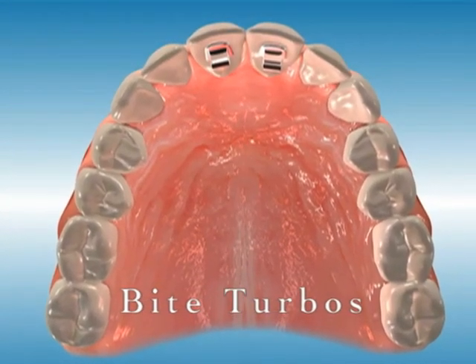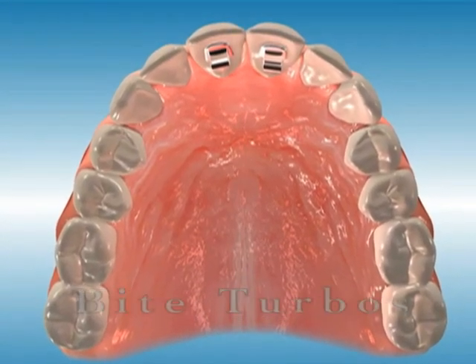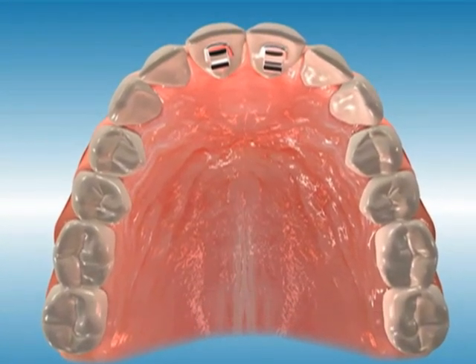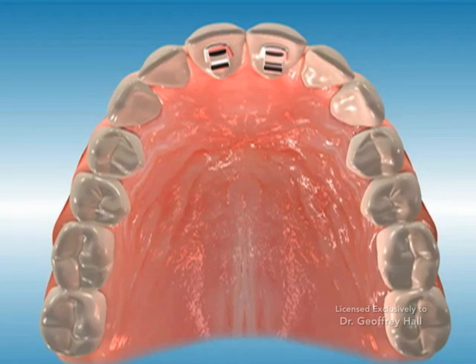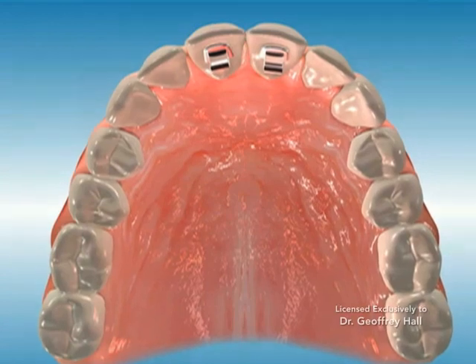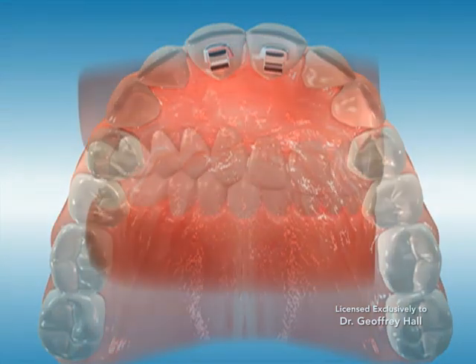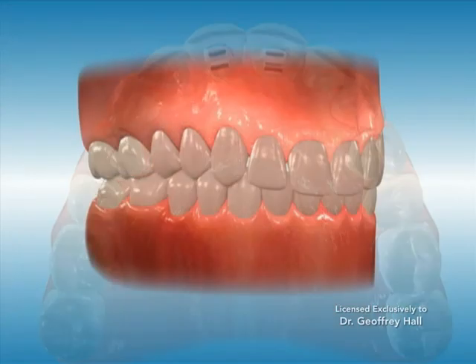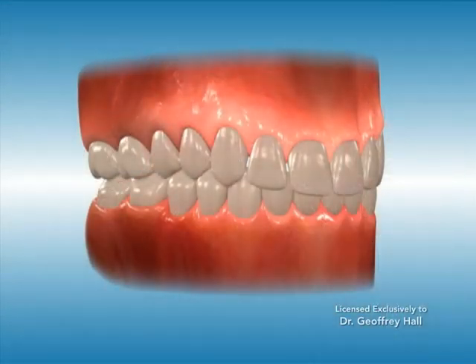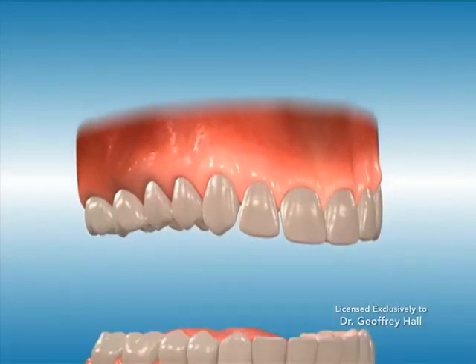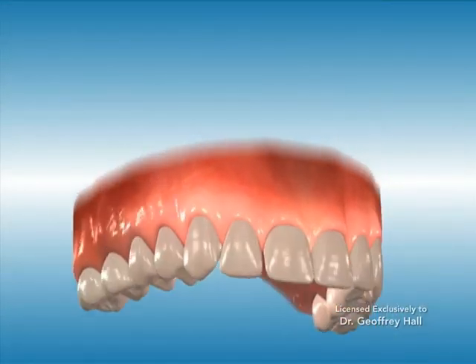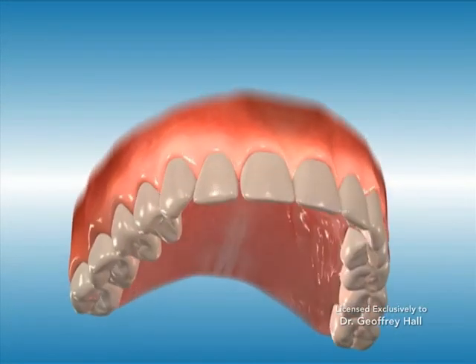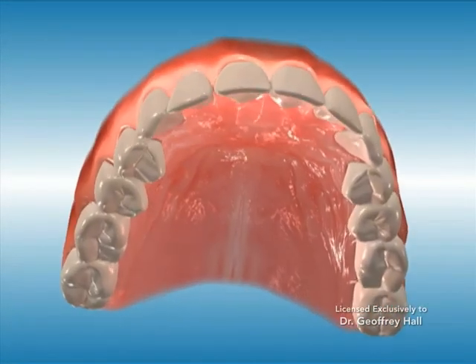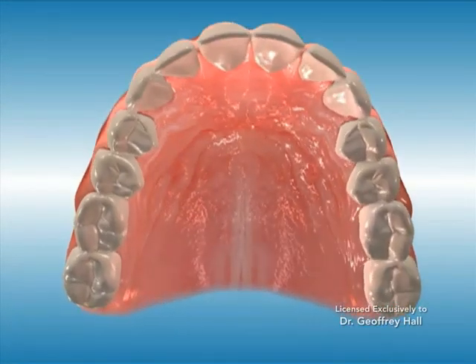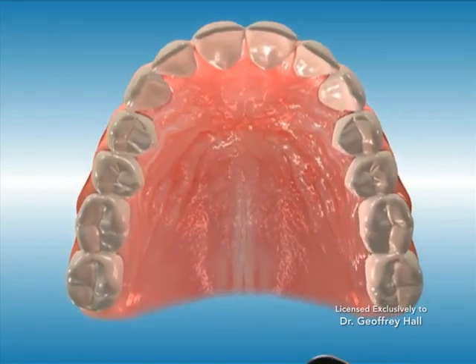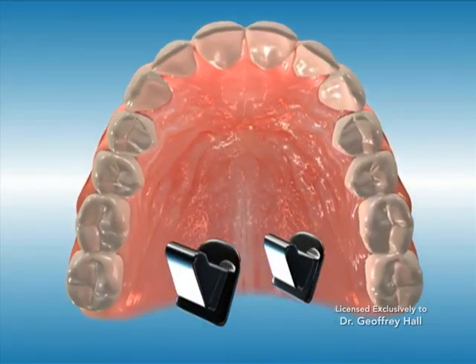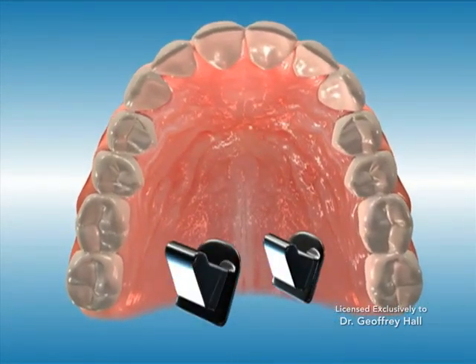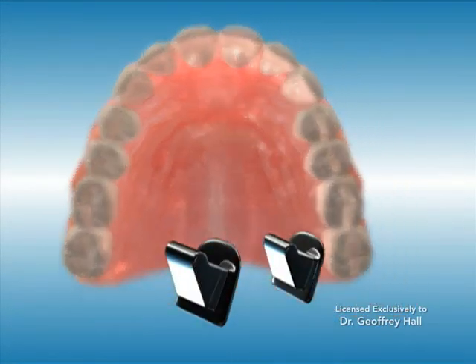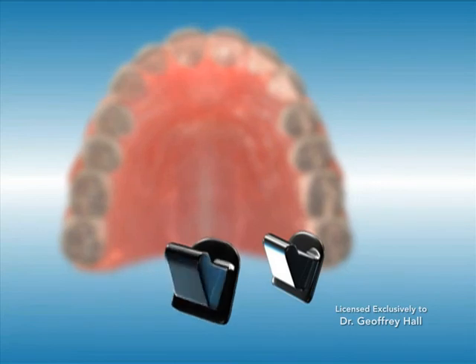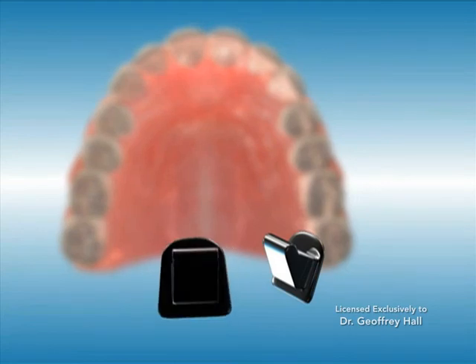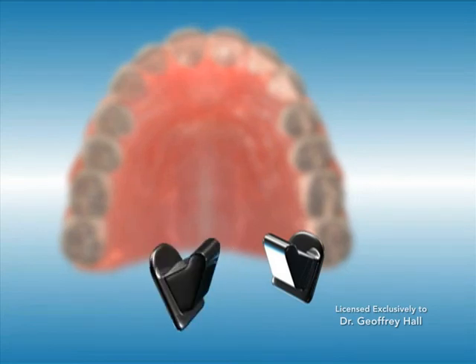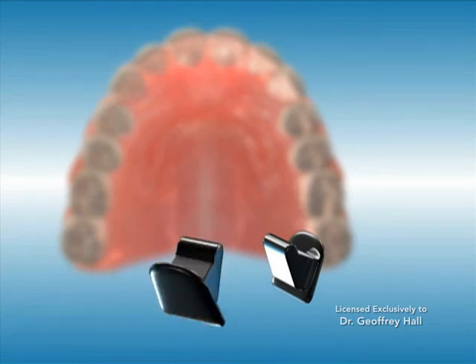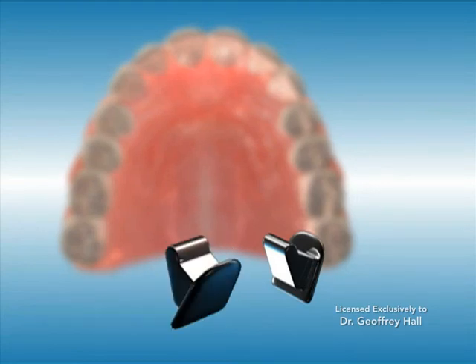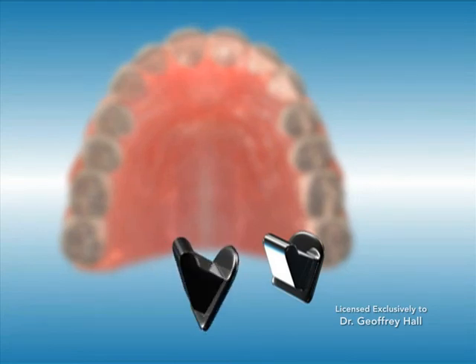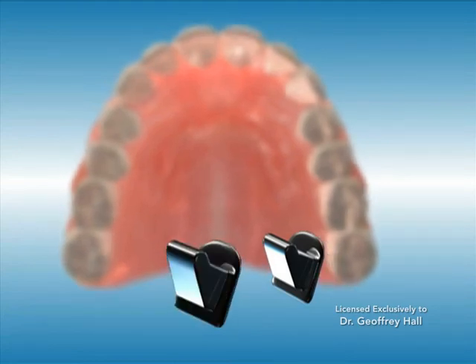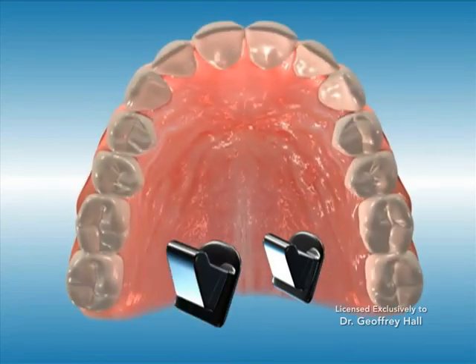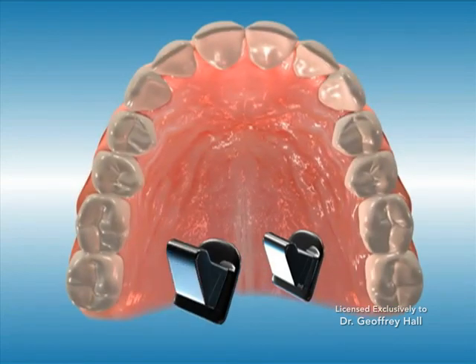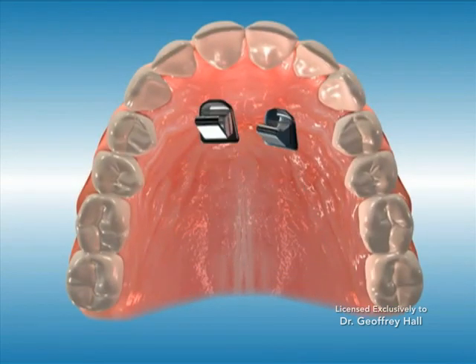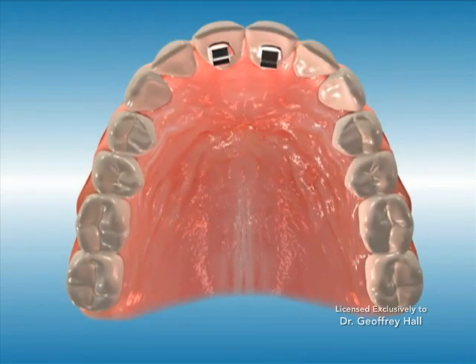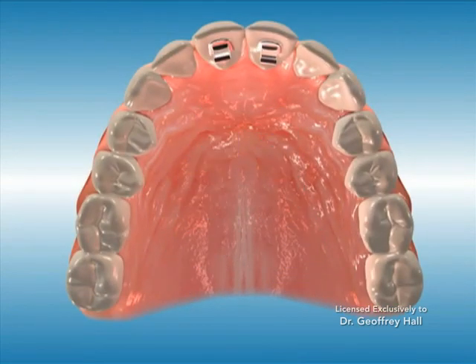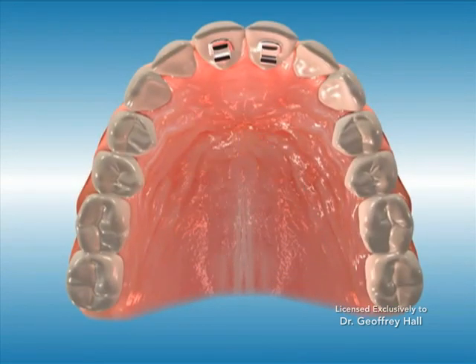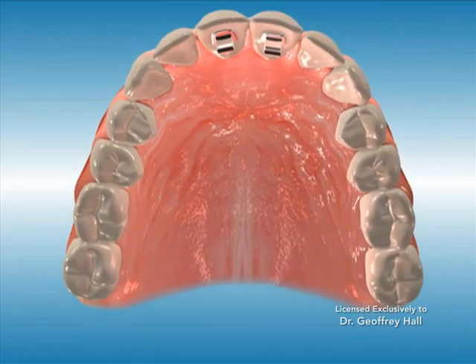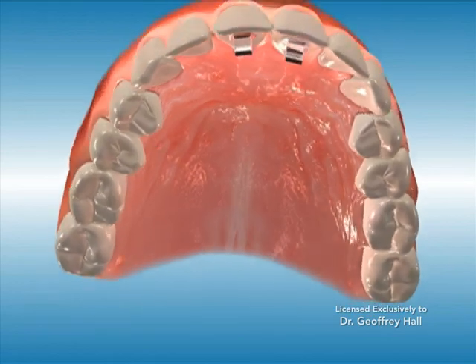Bite turbos are small orthodontic appliances which are bonded to the back of the upper front teeth. These small appliances may be used in combination with braces to correct various orthodontic problems such as a deep overbite.